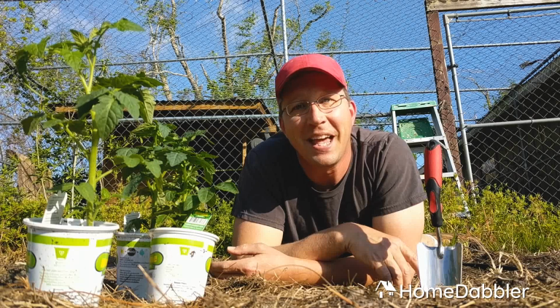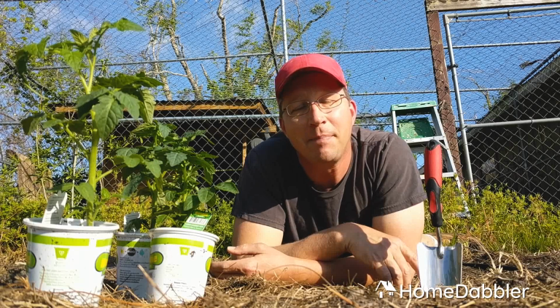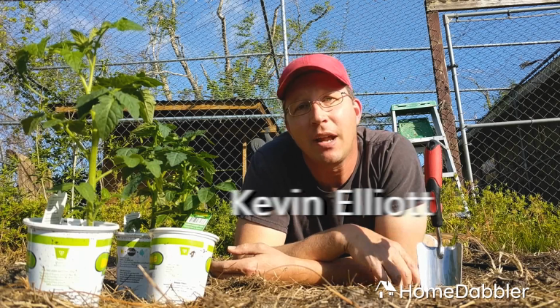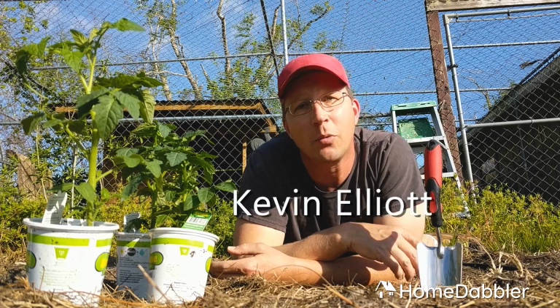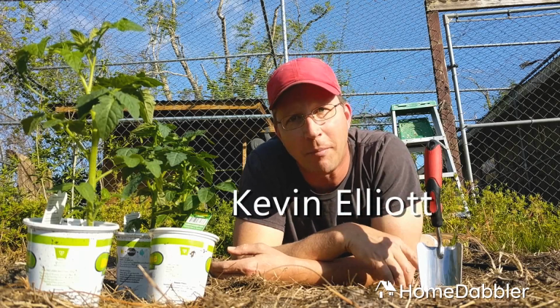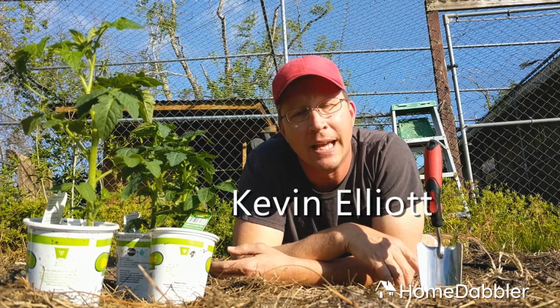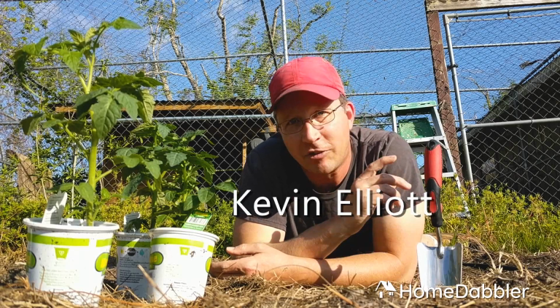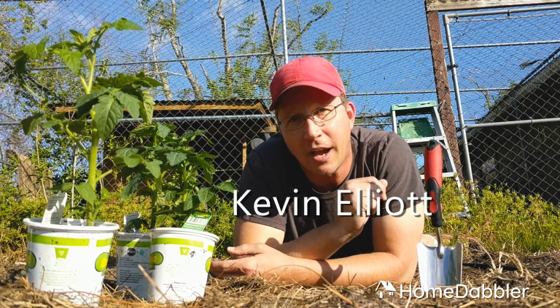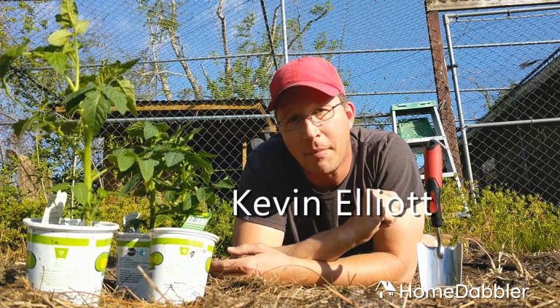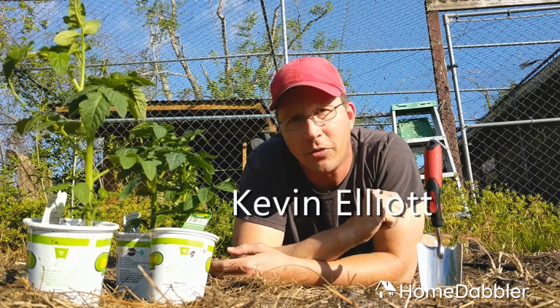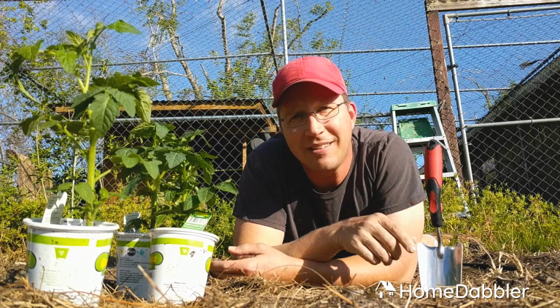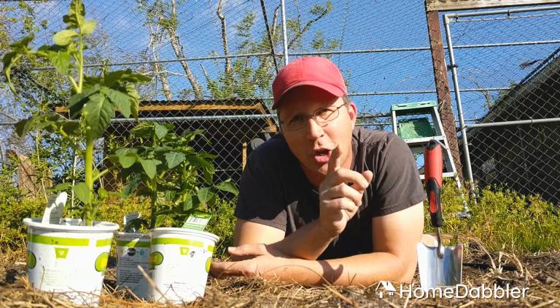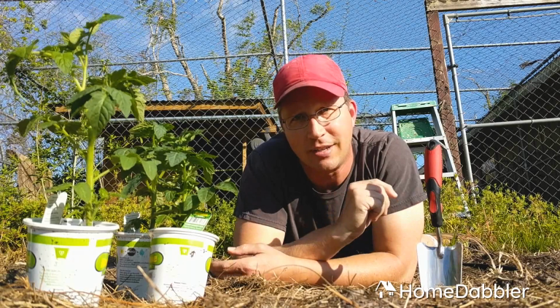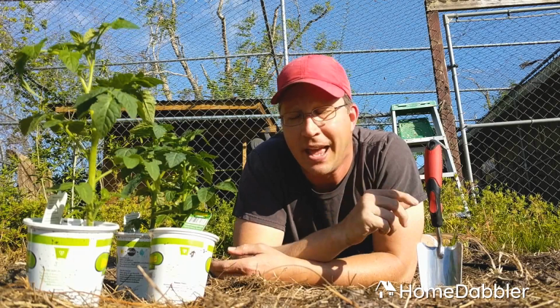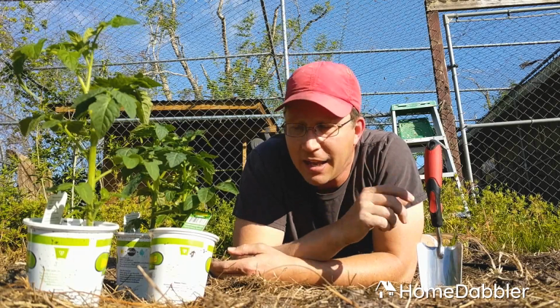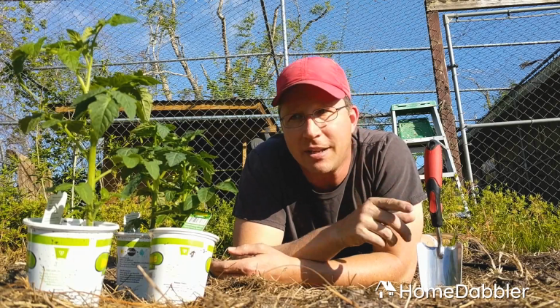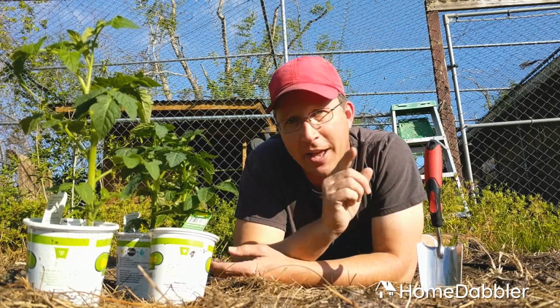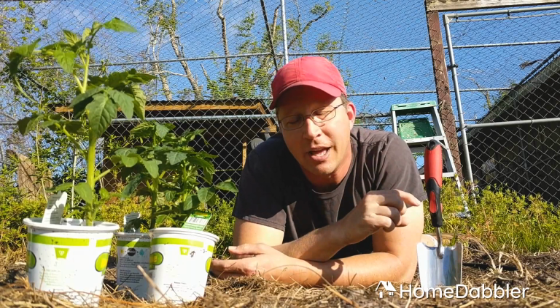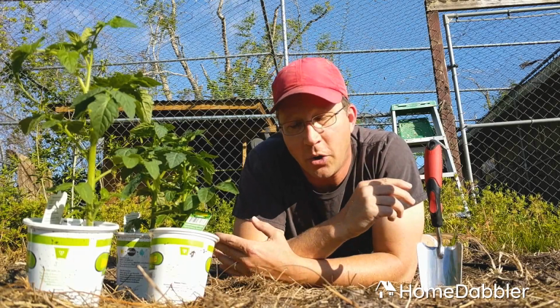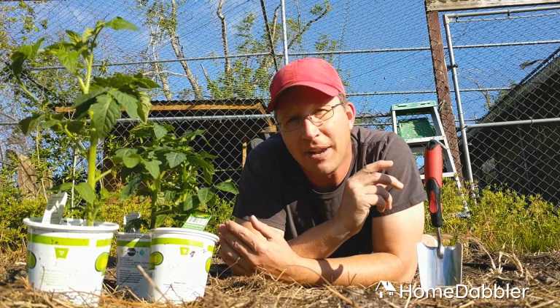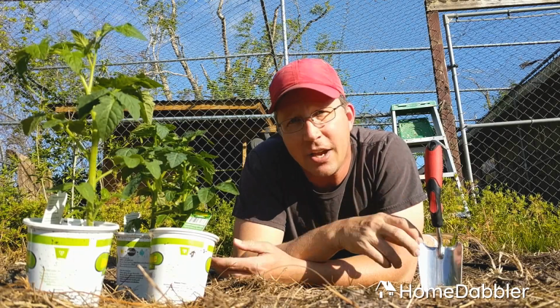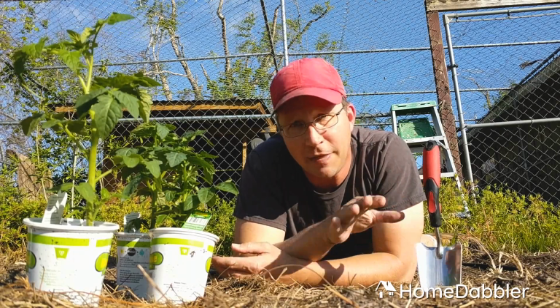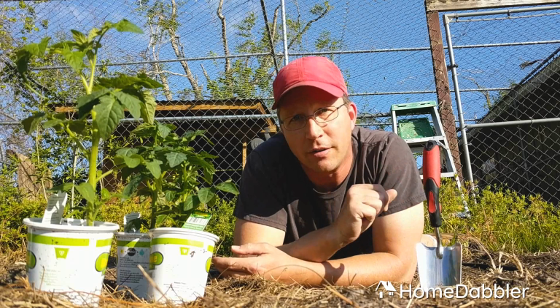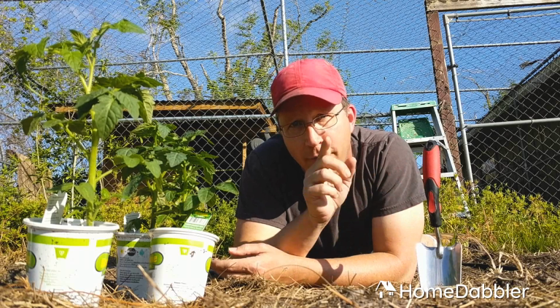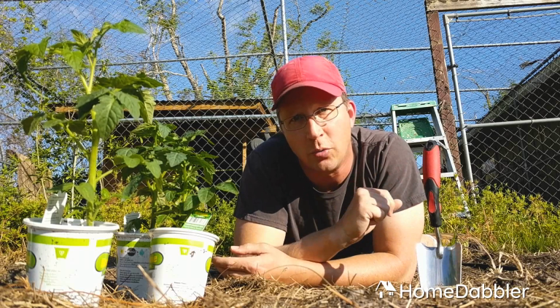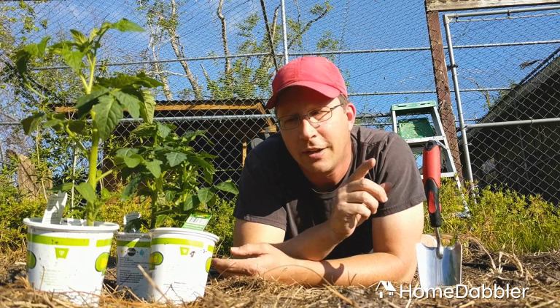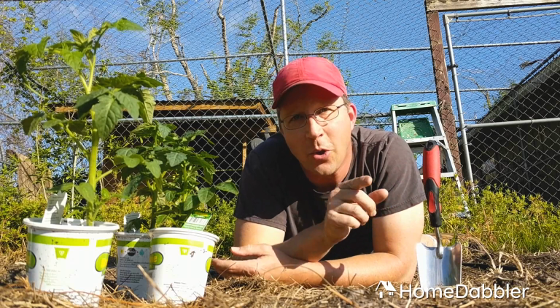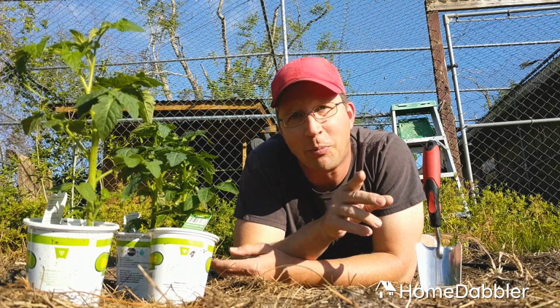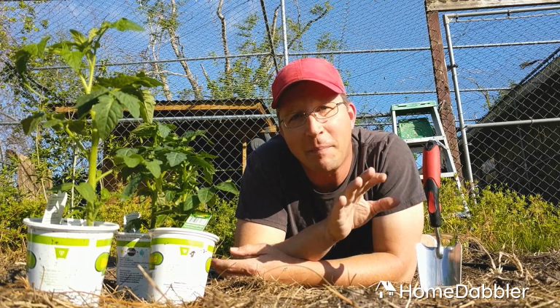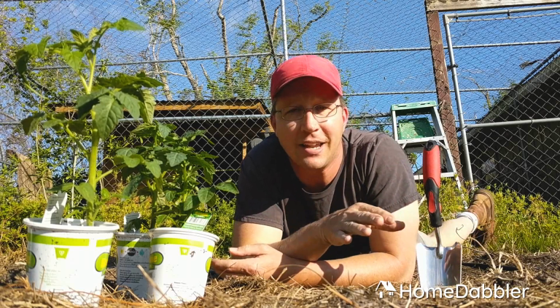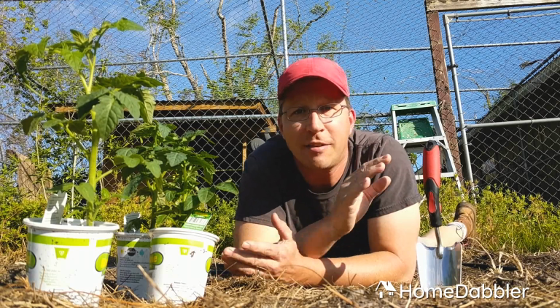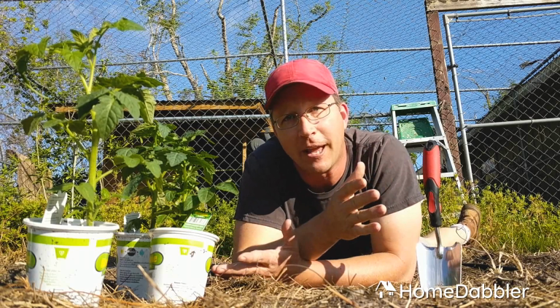Hey everybody, Kevin Elliott here with Home Dabbler. It's springtime at my house, which means it's garden time, and that means tomatoes. So I'm laying here in the dirt for you to show you how to properly plant a tomato plant.